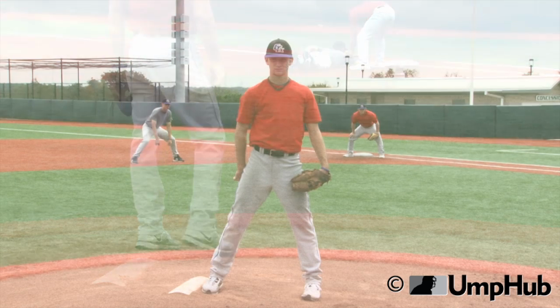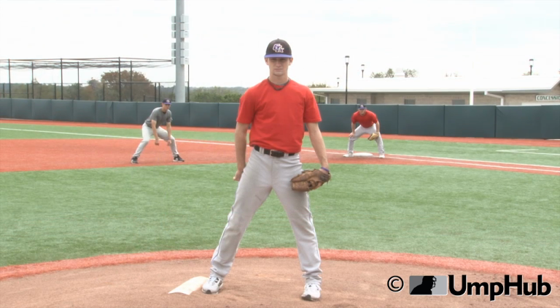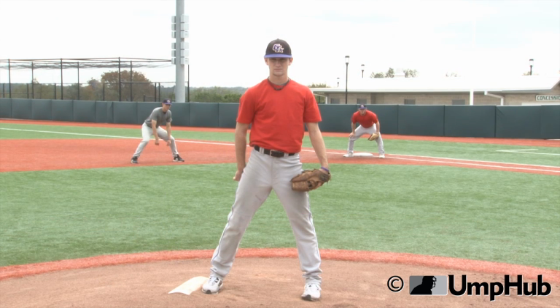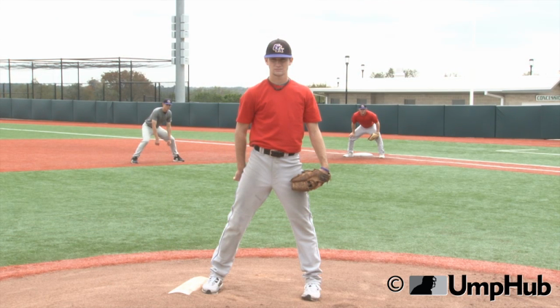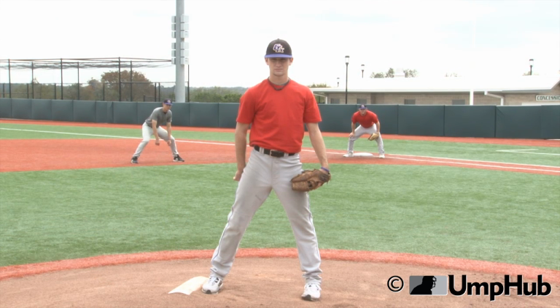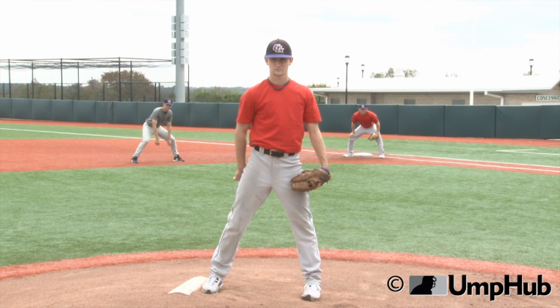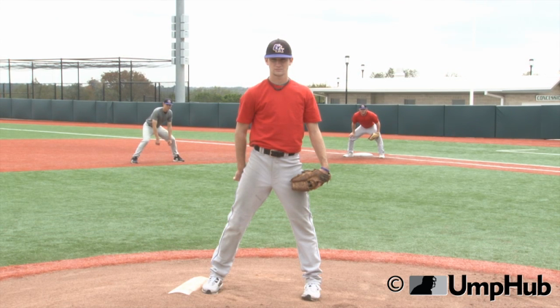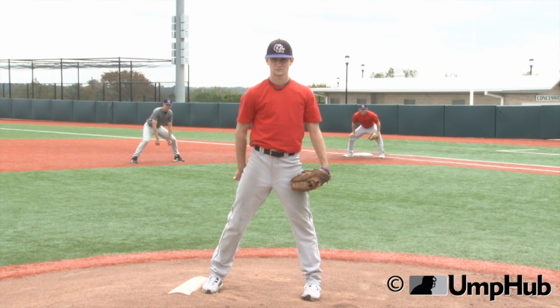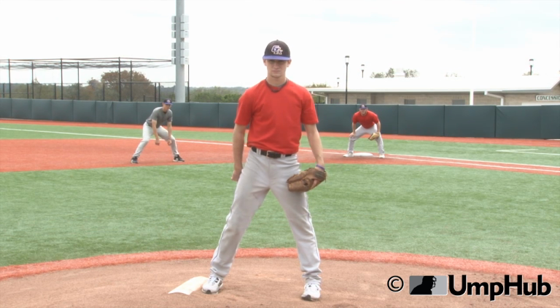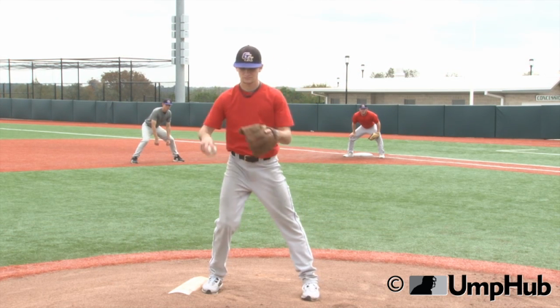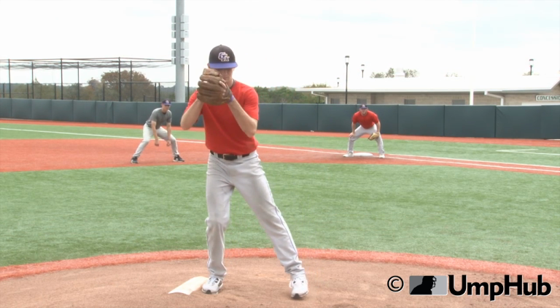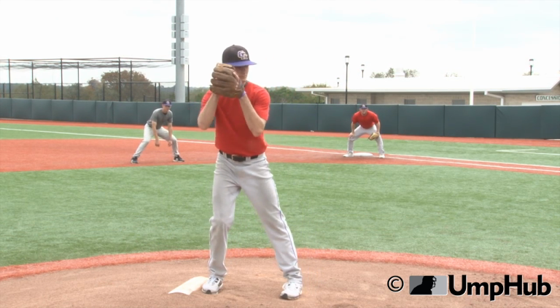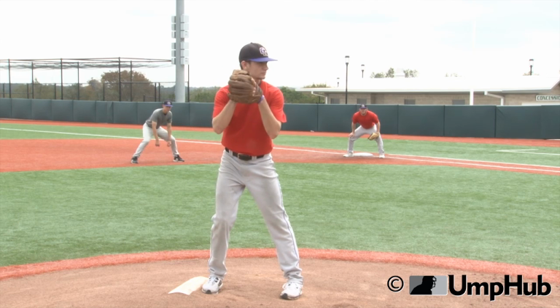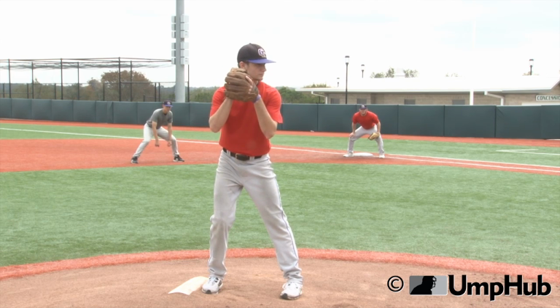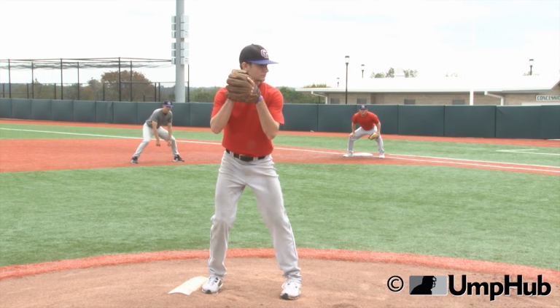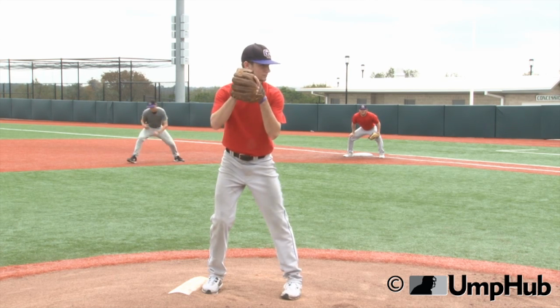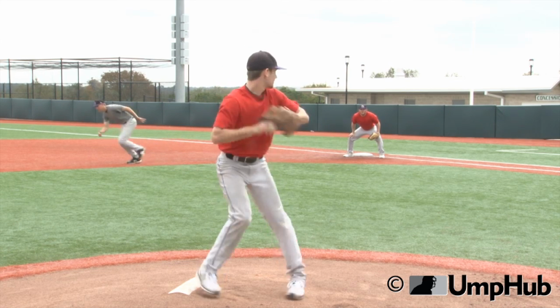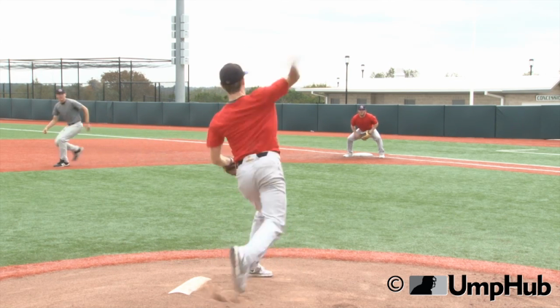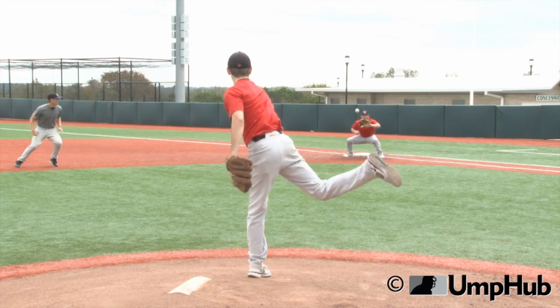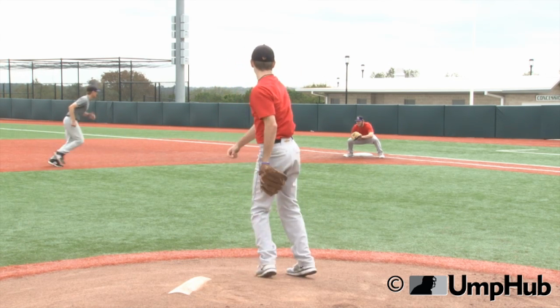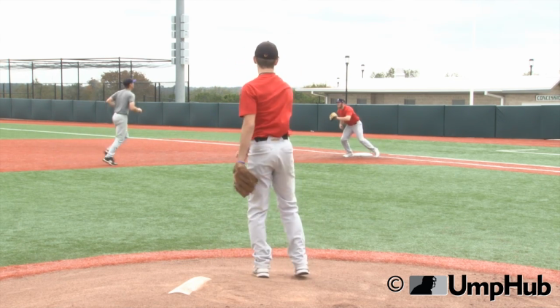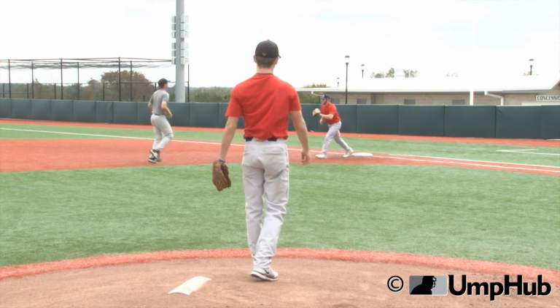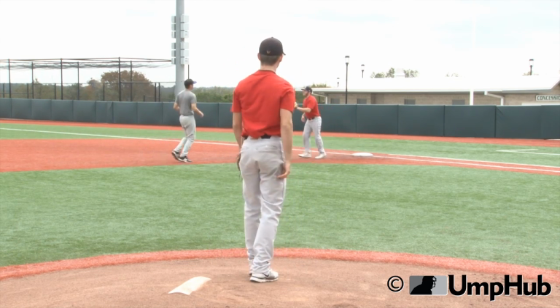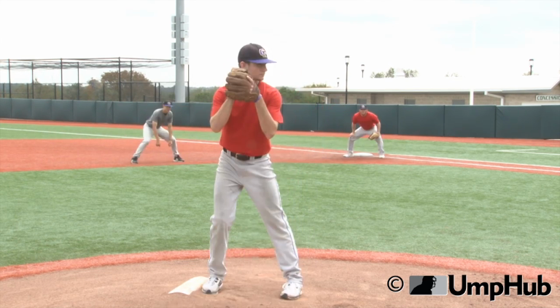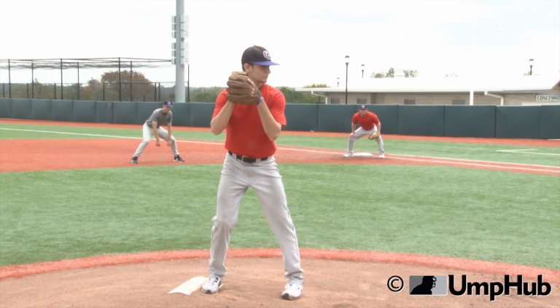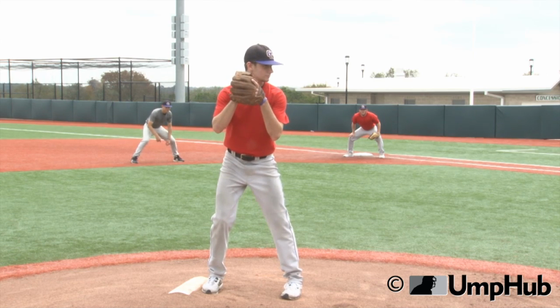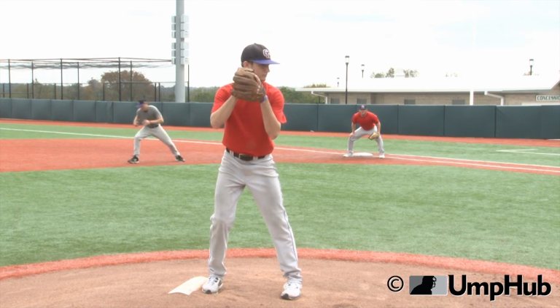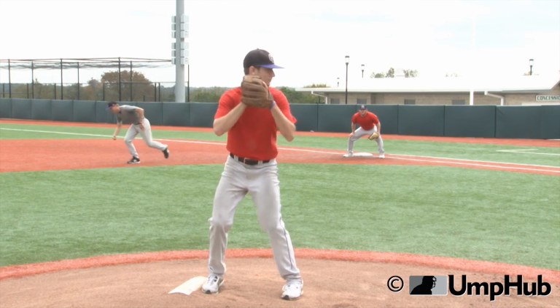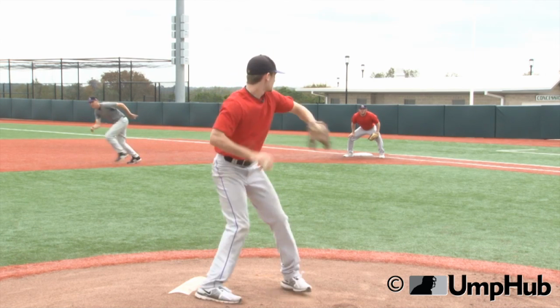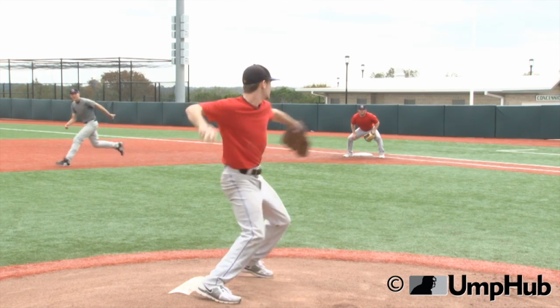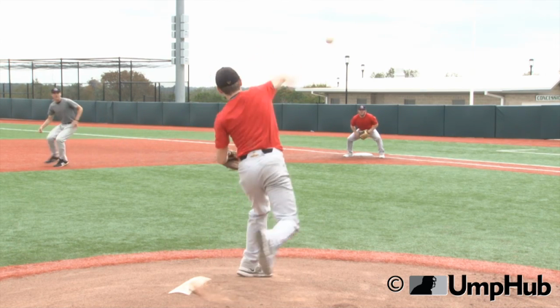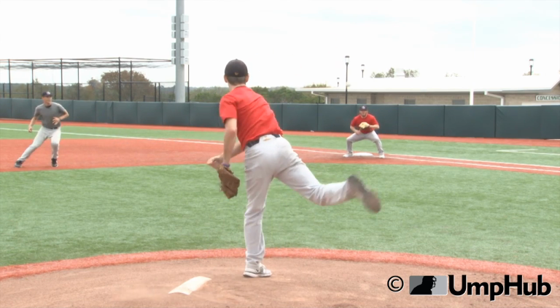So here we go. Let's see the demonstration. There was a knee pop. He caught him, and it's done.